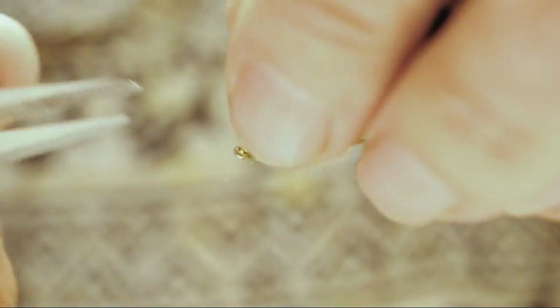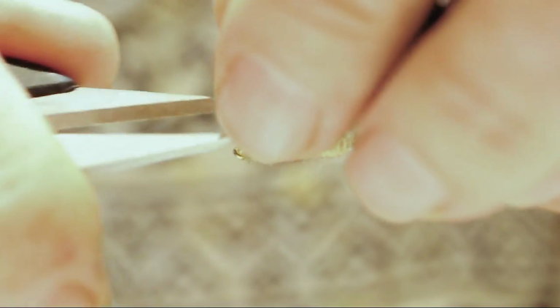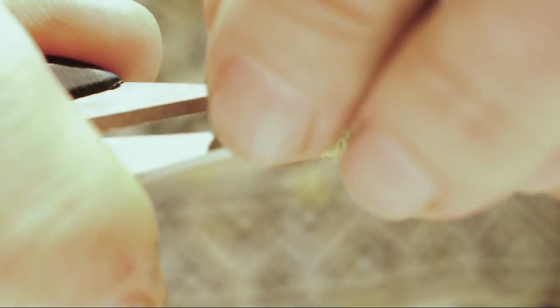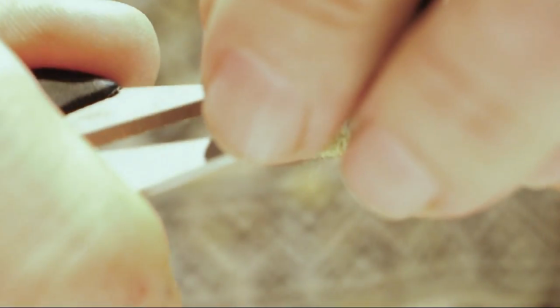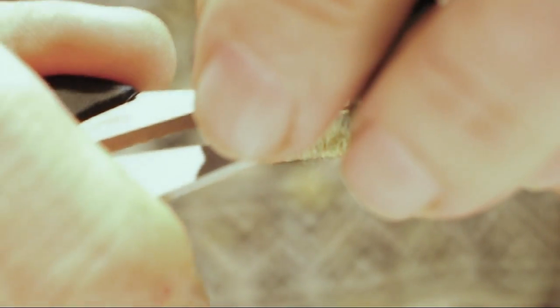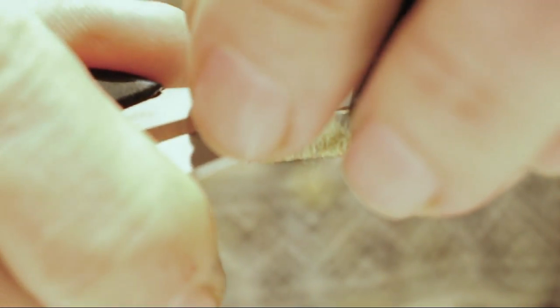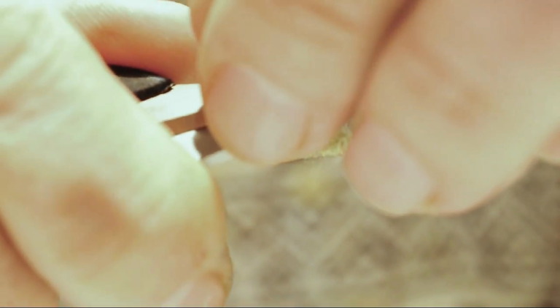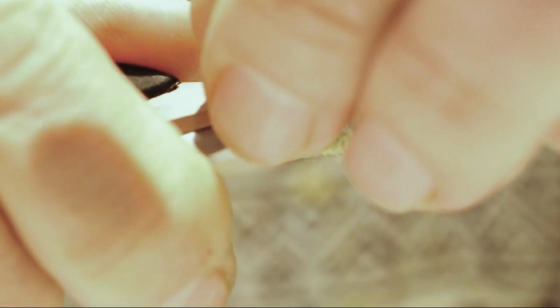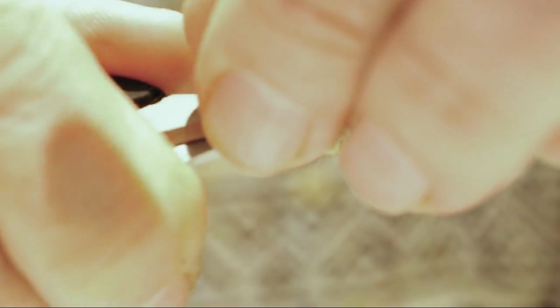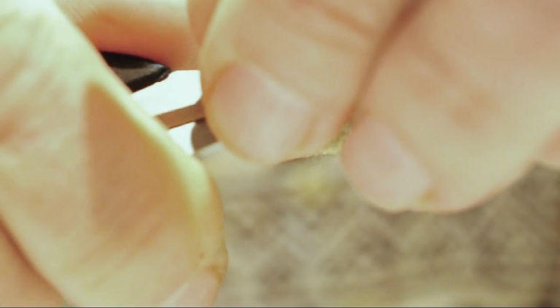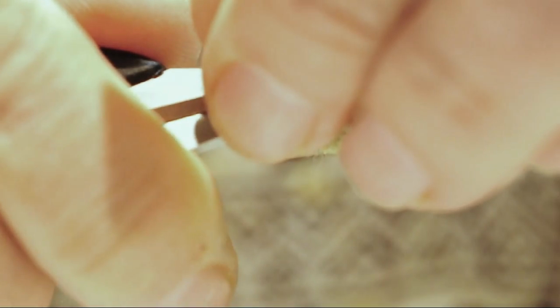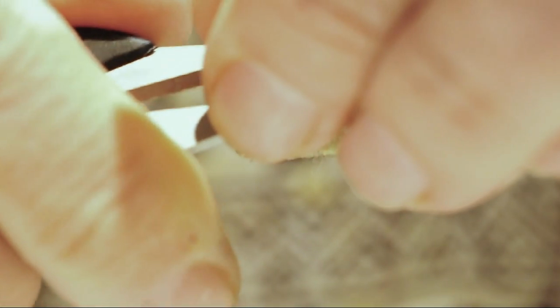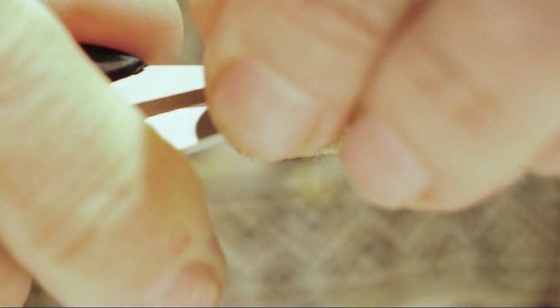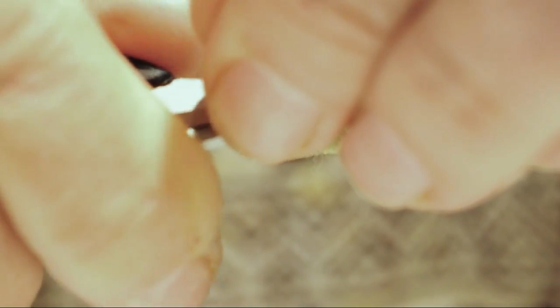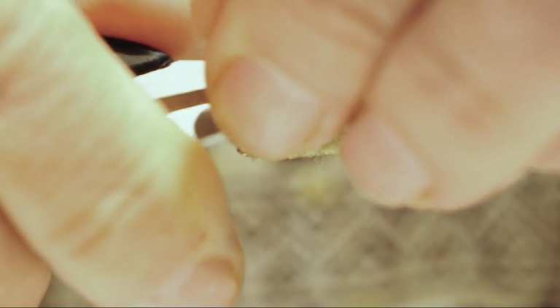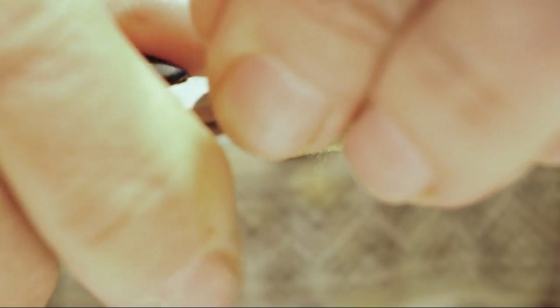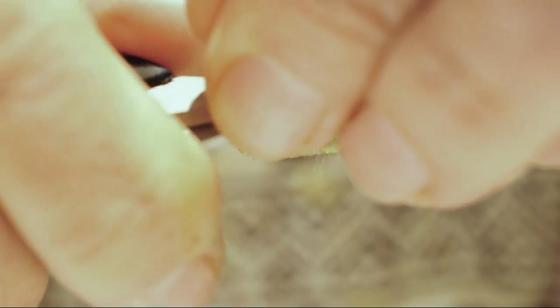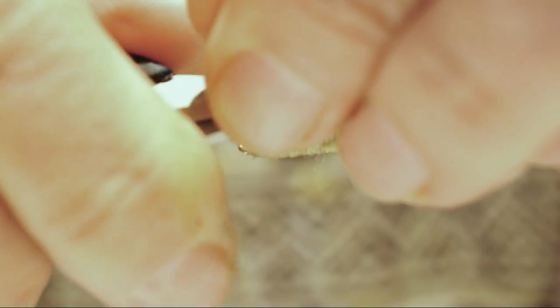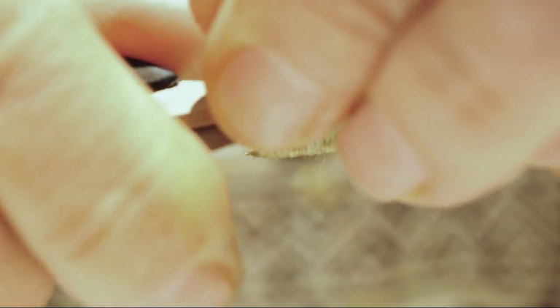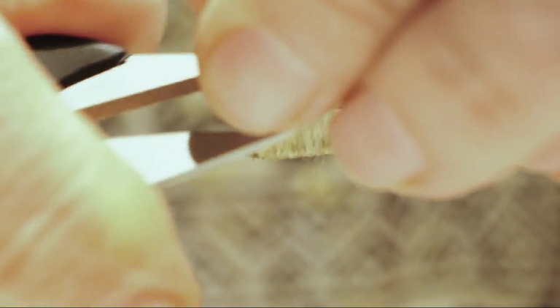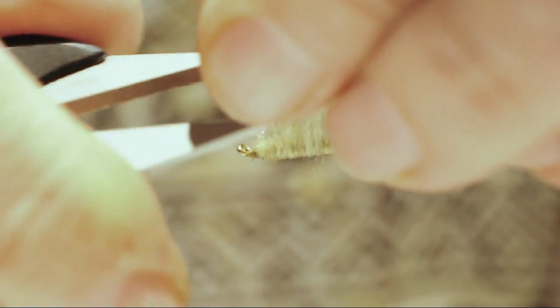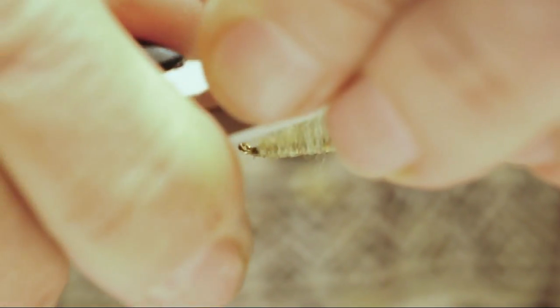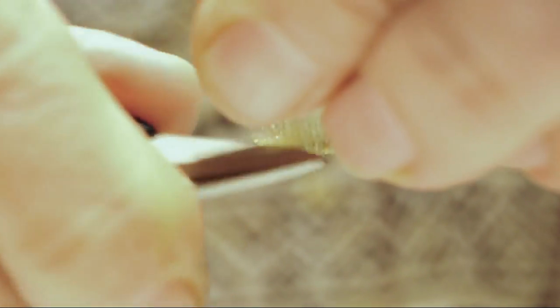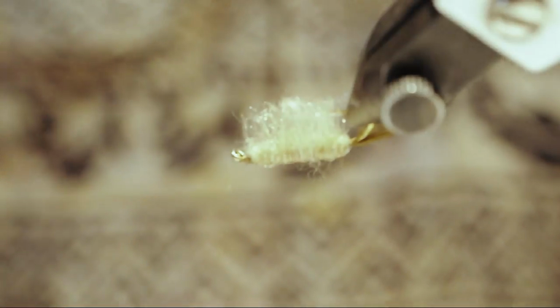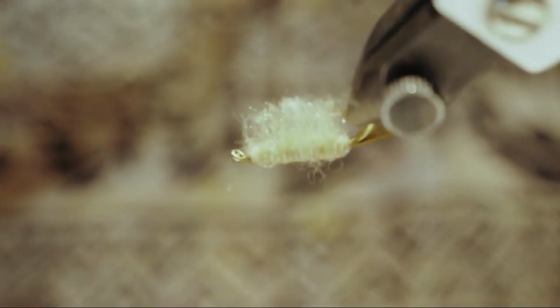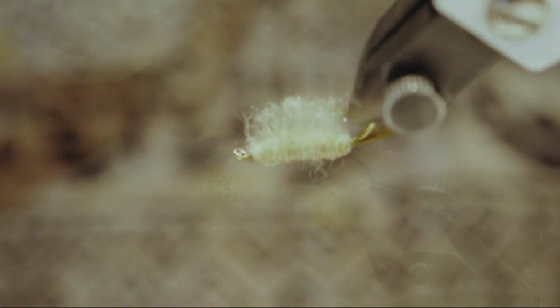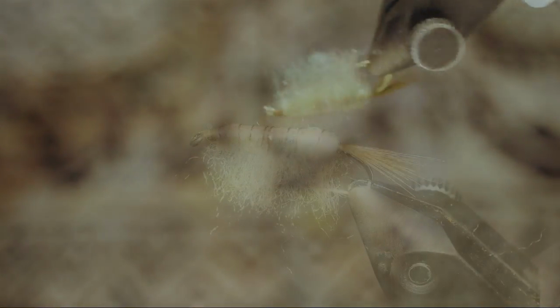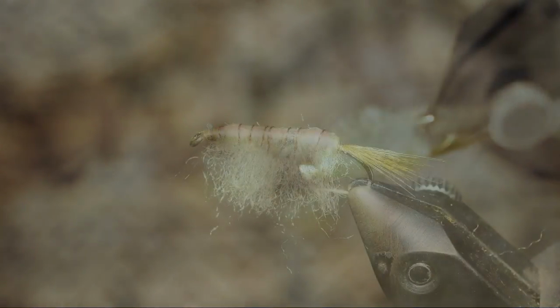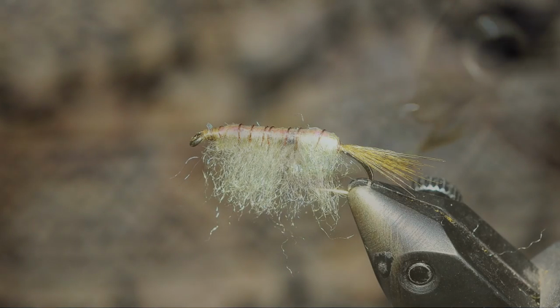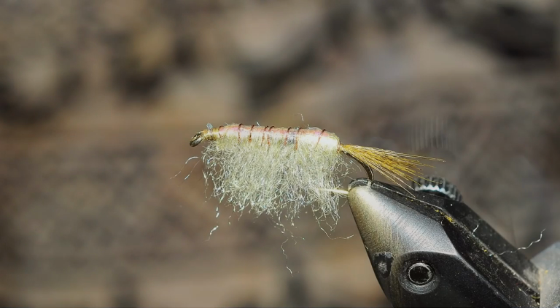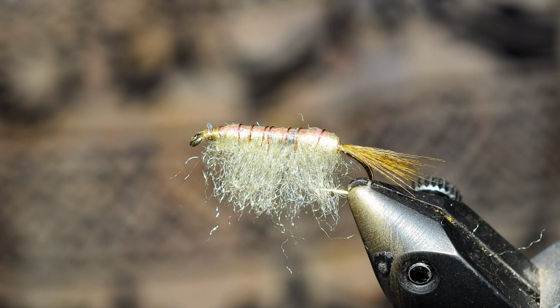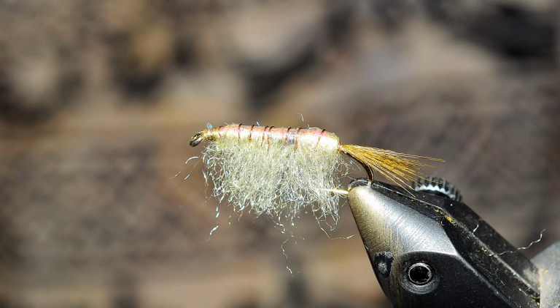Then just take a scissor and trim the legs so they're about even with the barb of the hook. And there you have the Scudzilla.